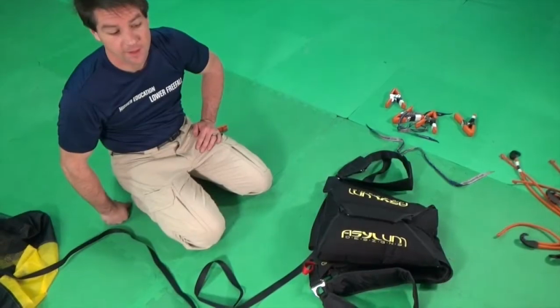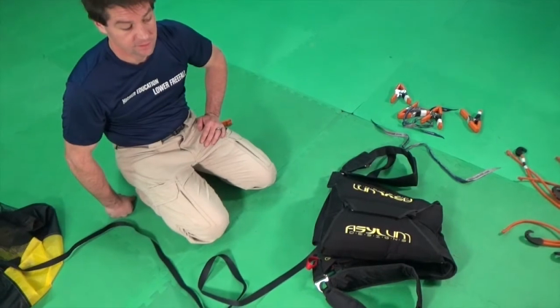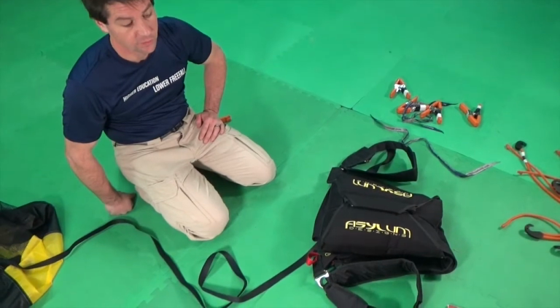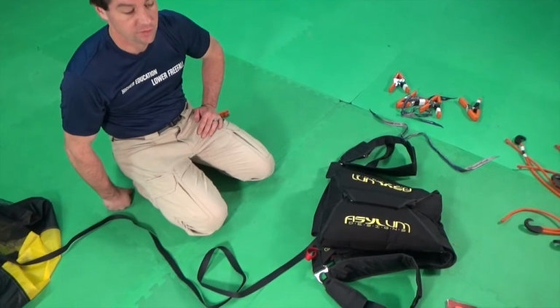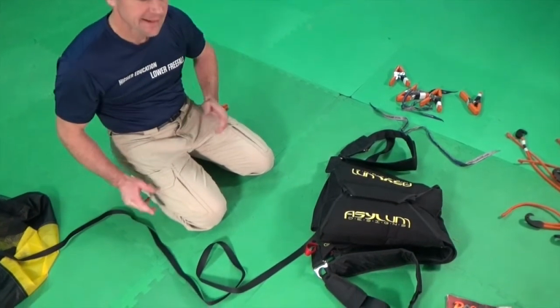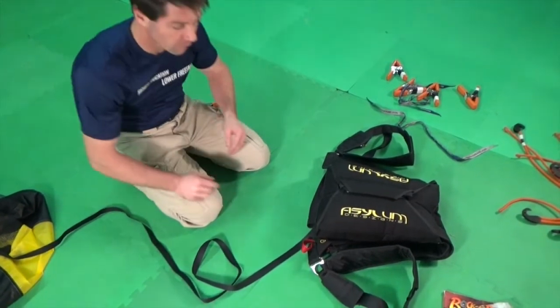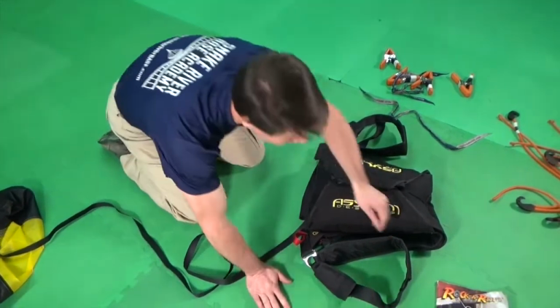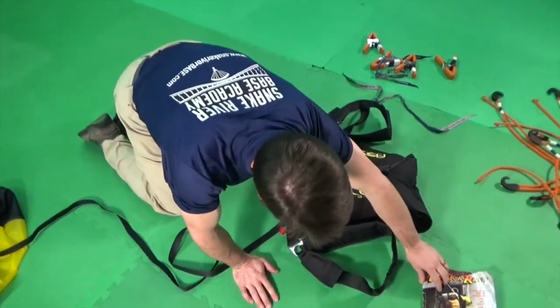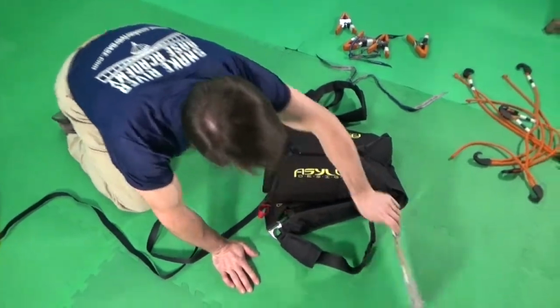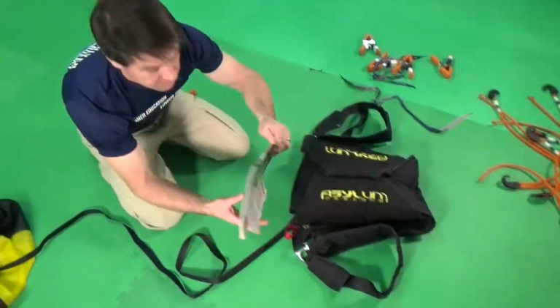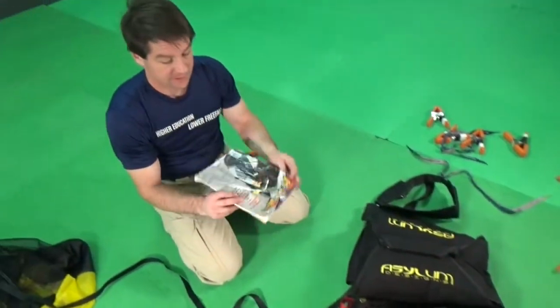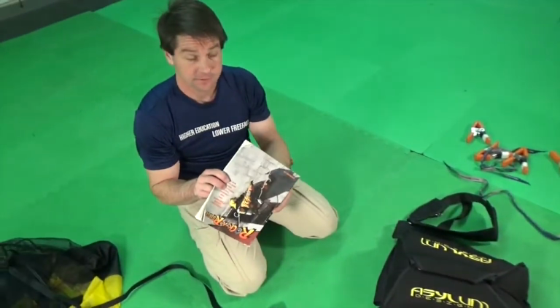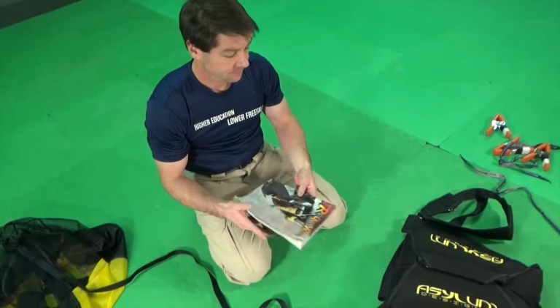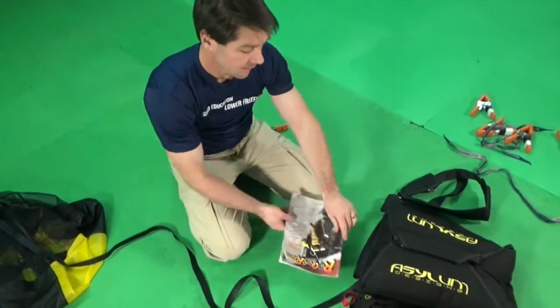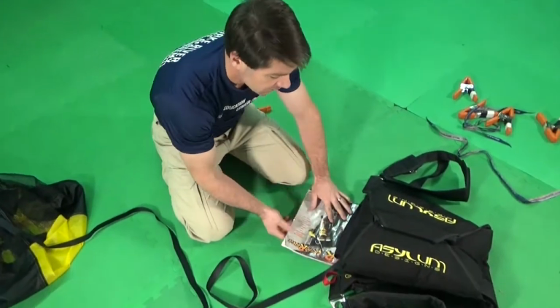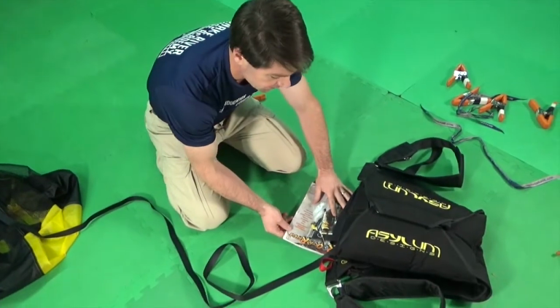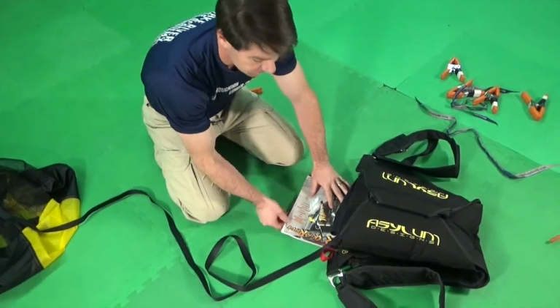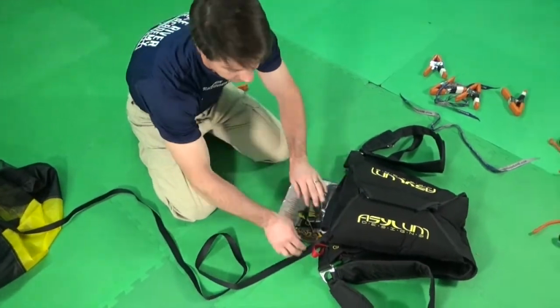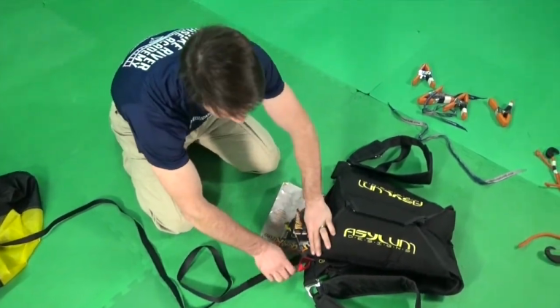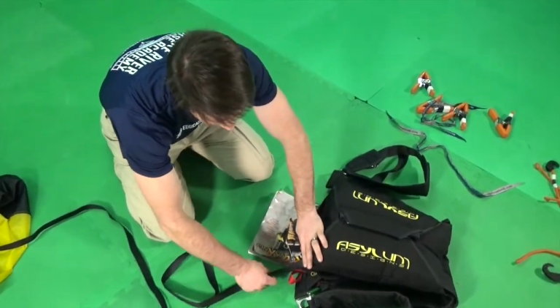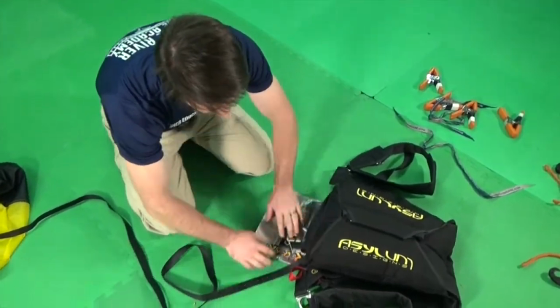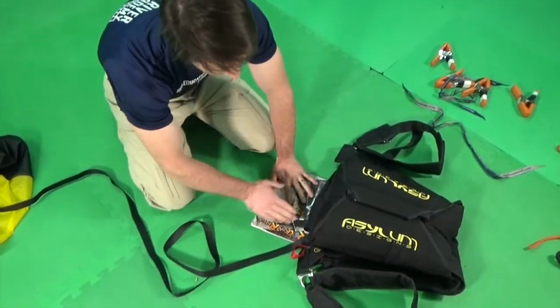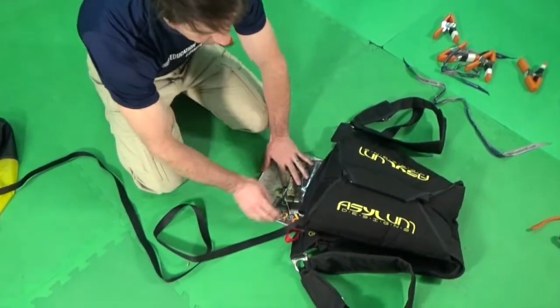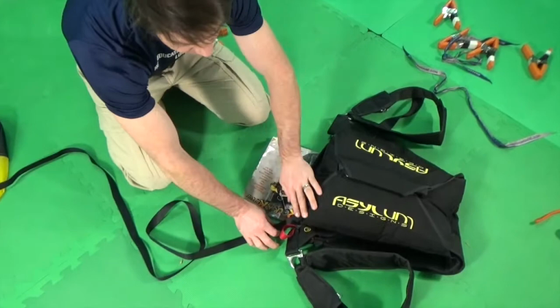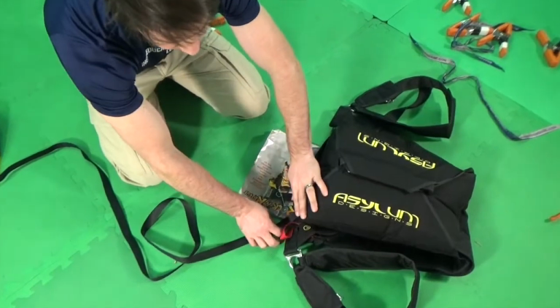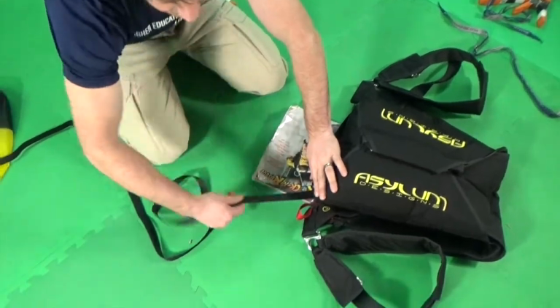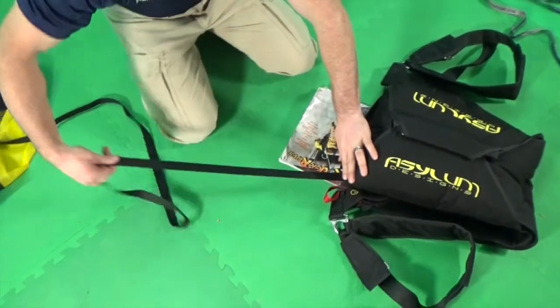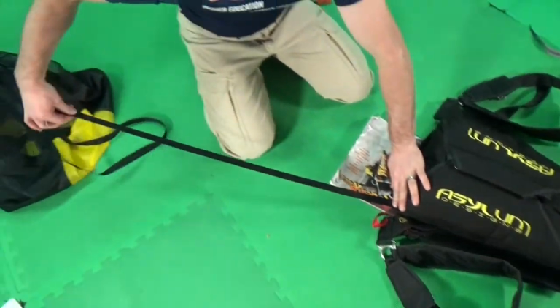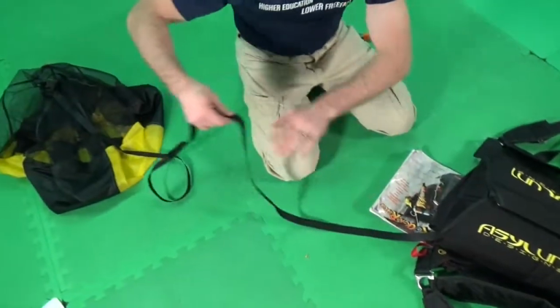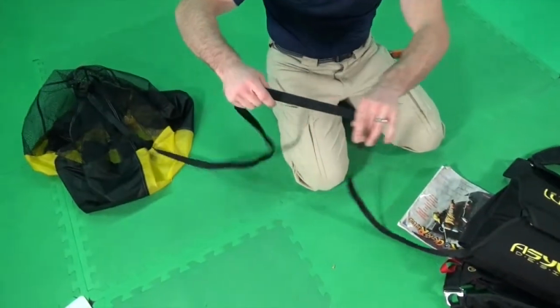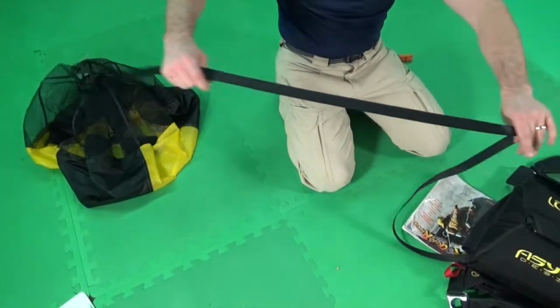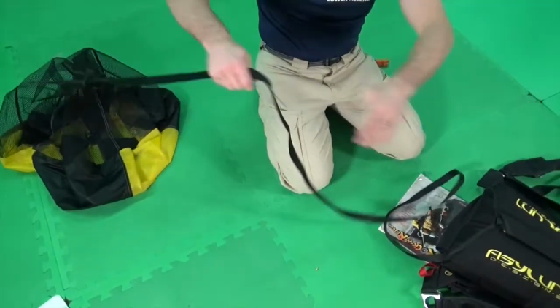Next, stow the pilot chute. It's helpful to use a tool such as a magazine to assist. First, position the magazine below the BOC and make sure there are no twists in your bridle.